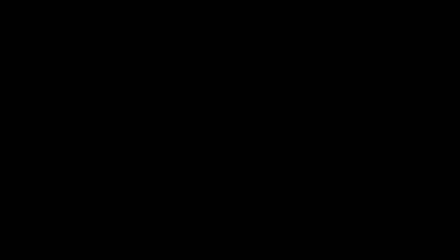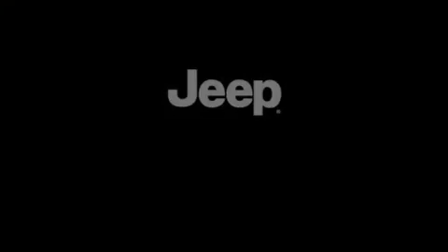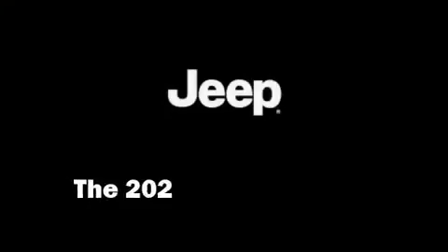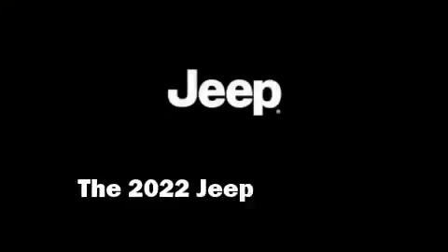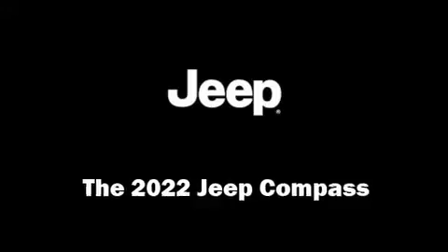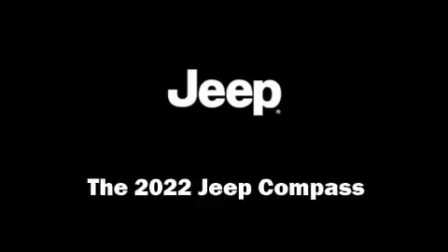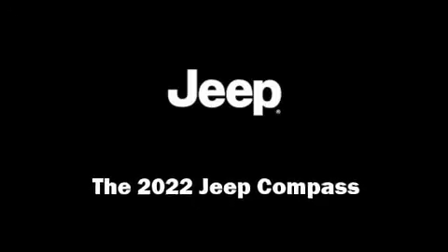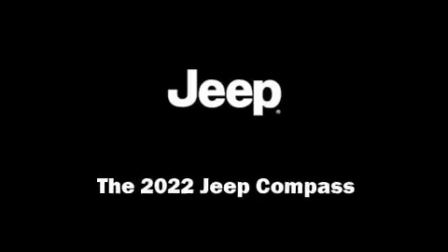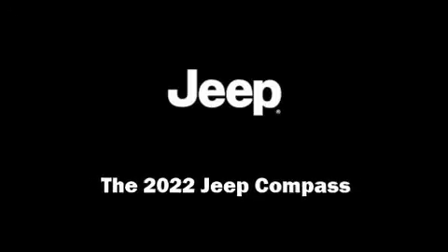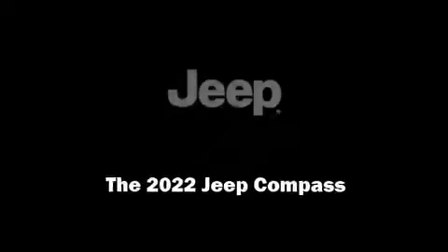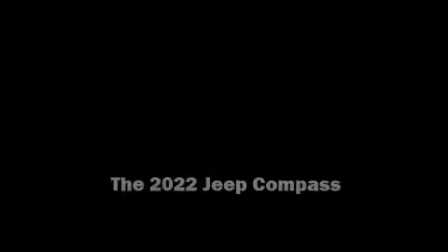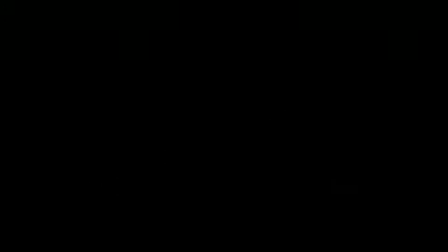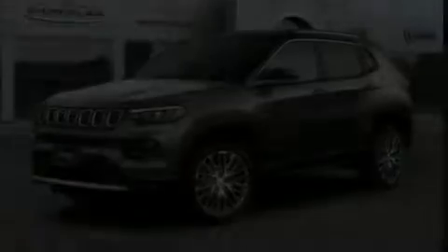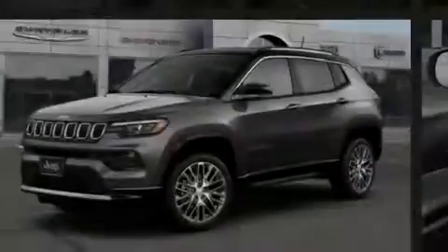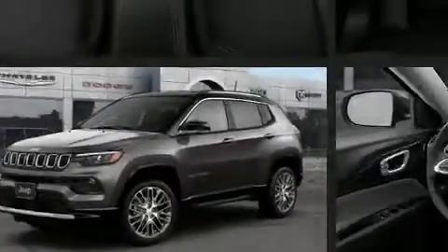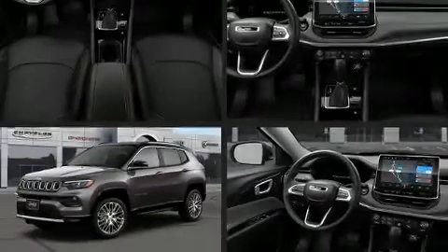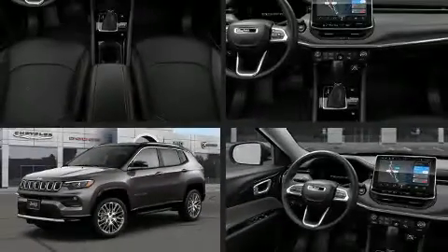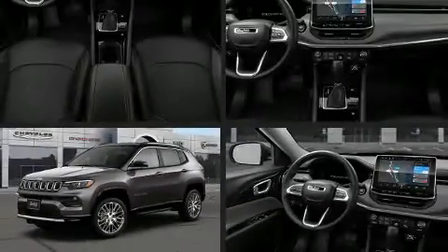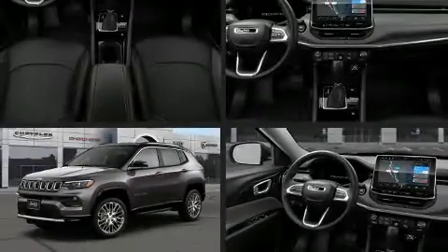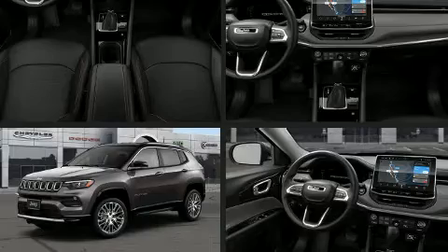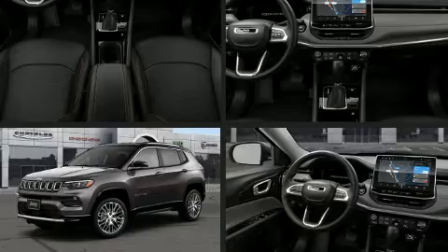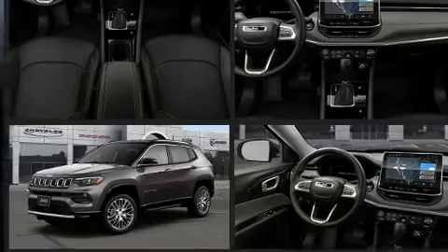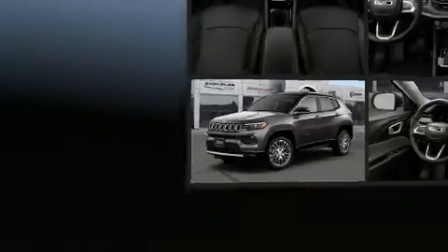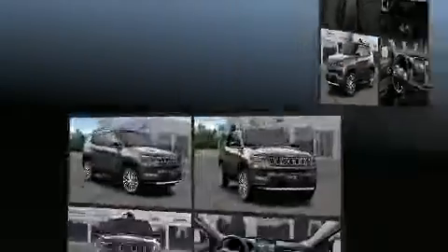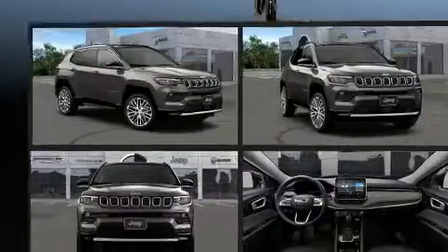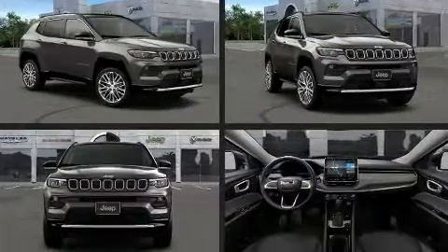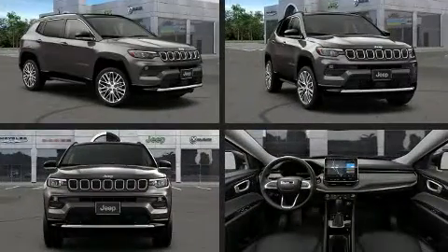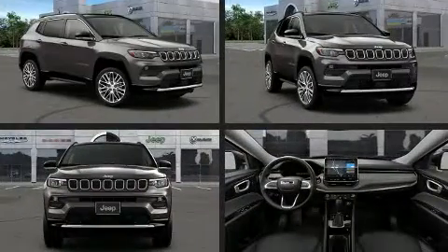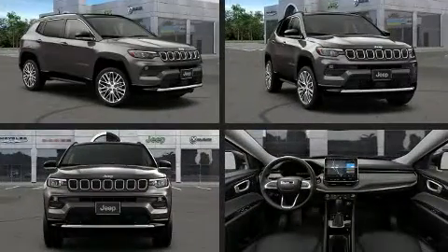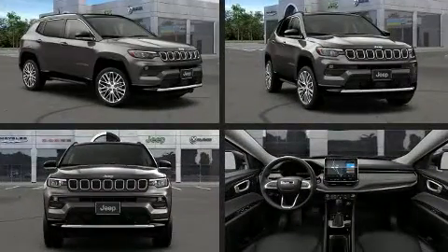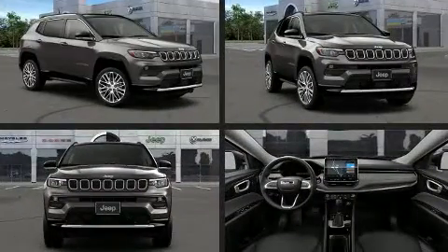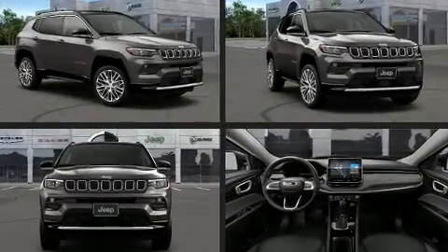Treat yourself to a test drive in the 2022 Jeep Compass. Under the hood, you'll find a four-cylinder engine with more than 170 horsepower.